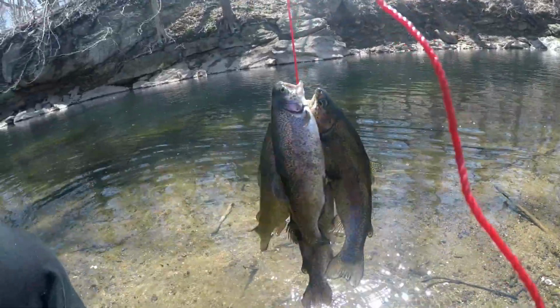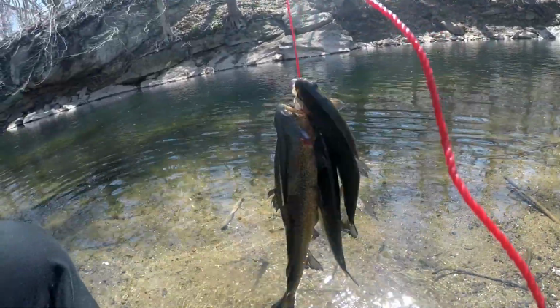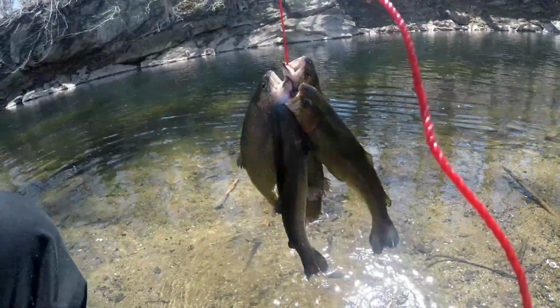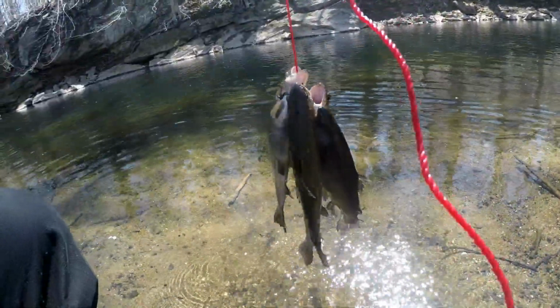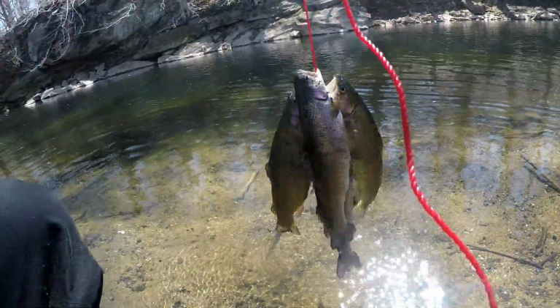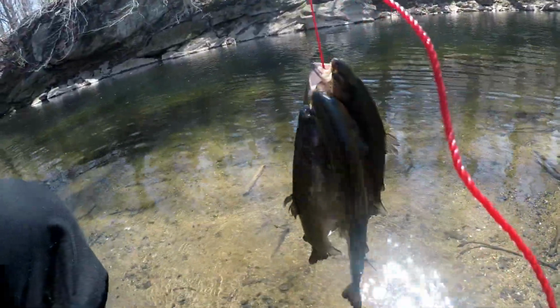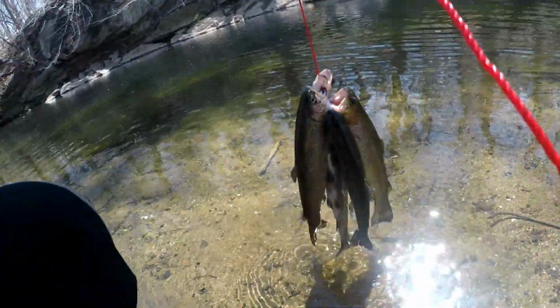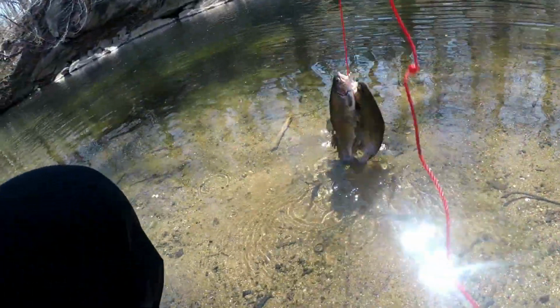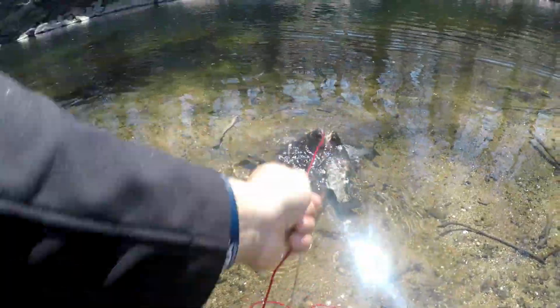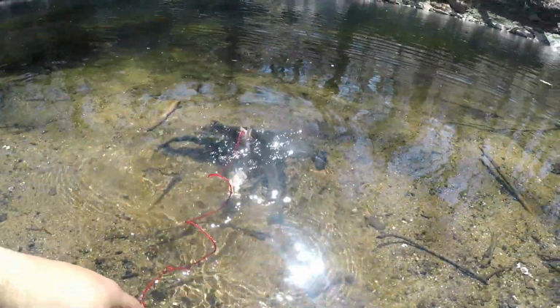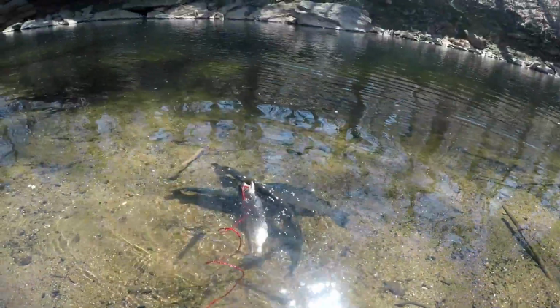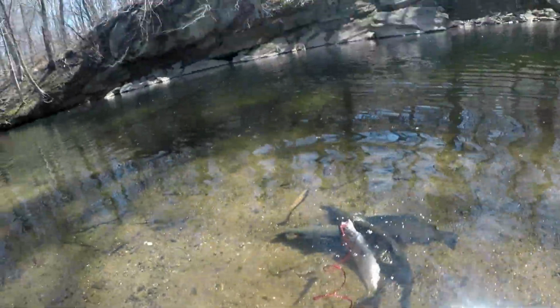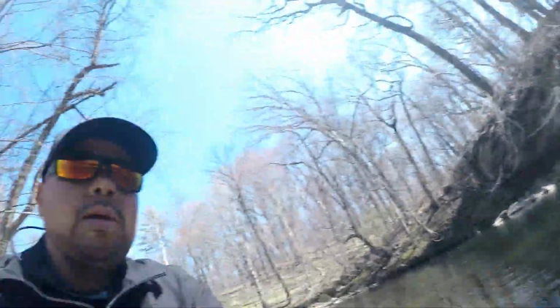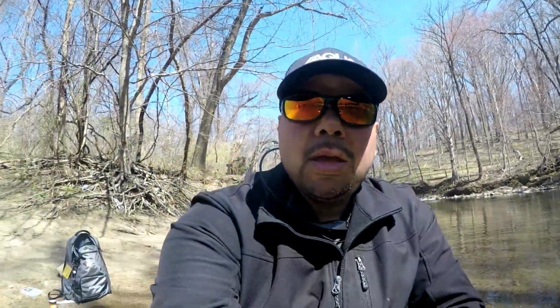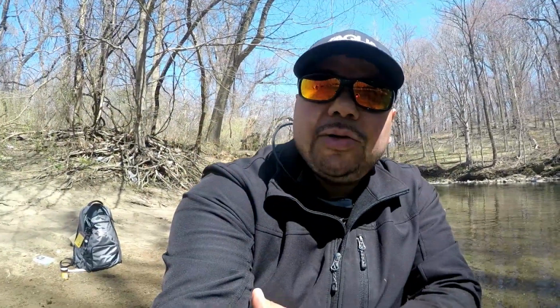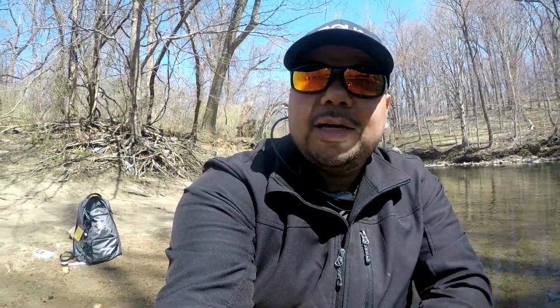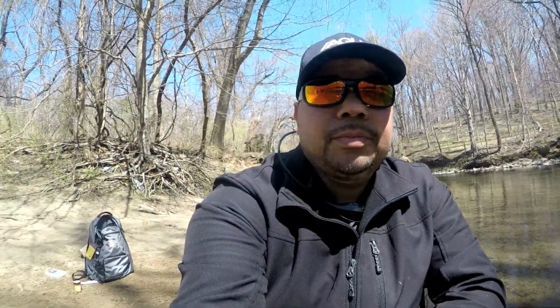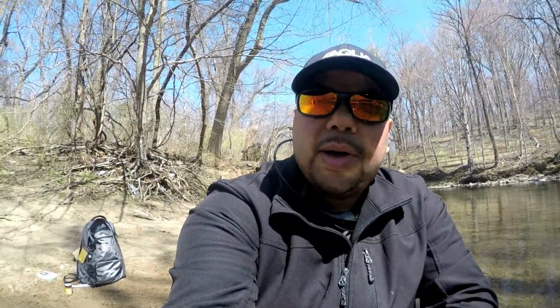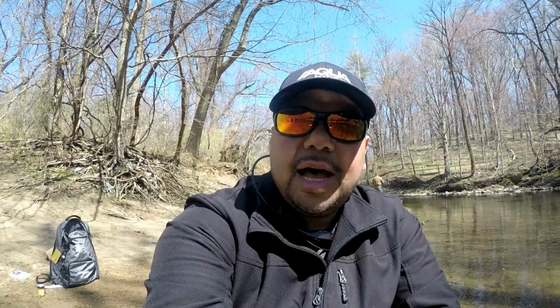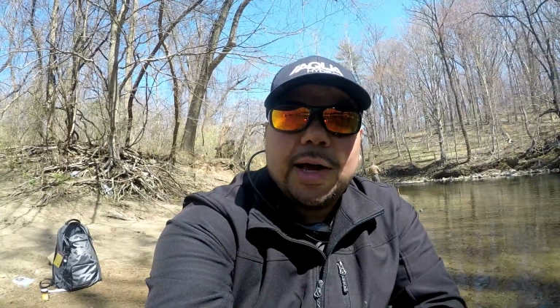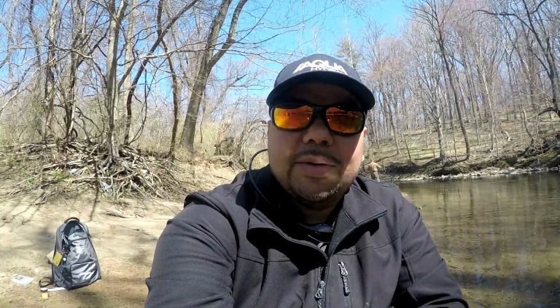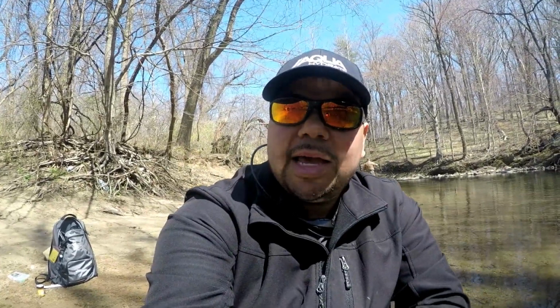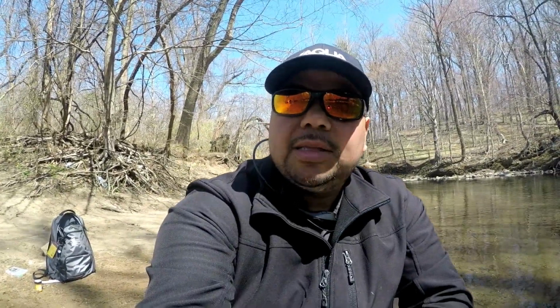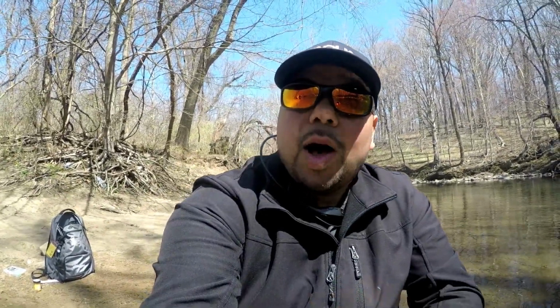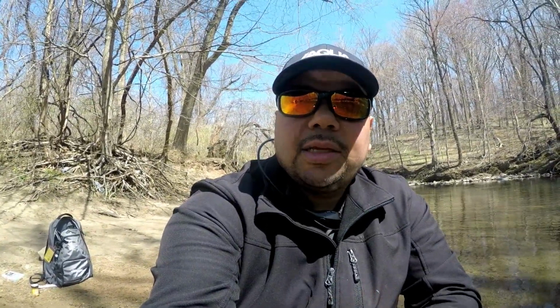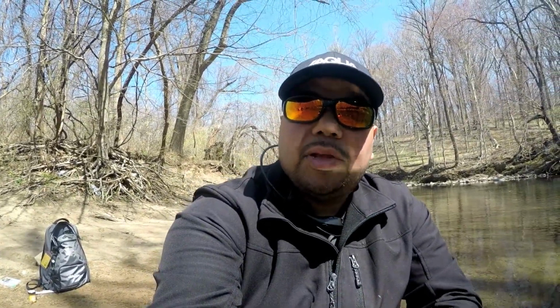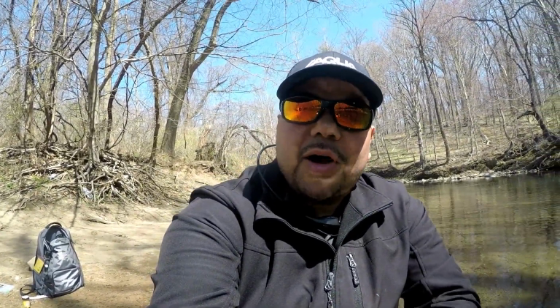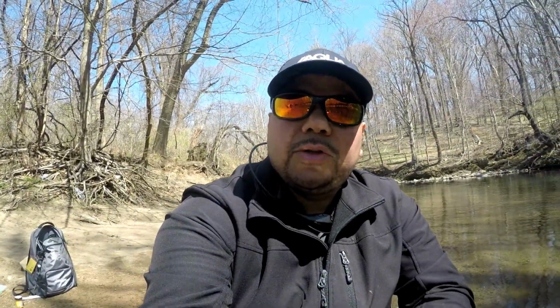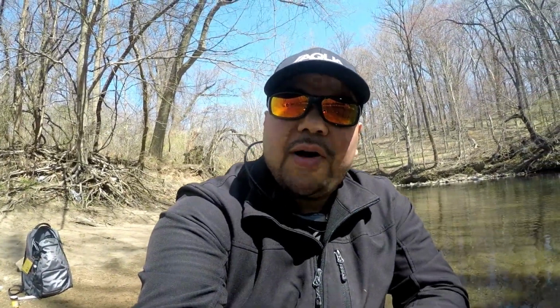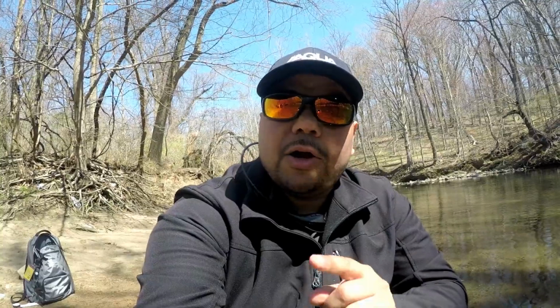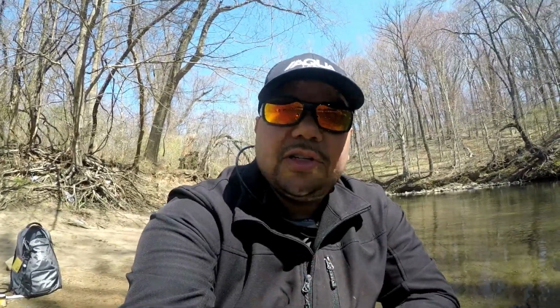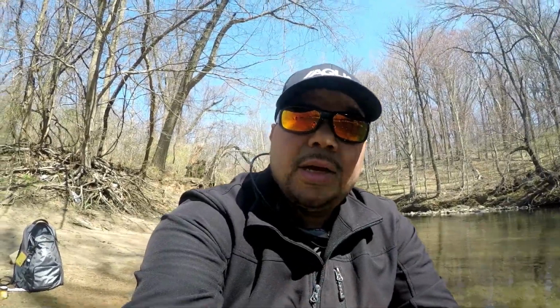Caught my limit for the day. Overall a very good day of trout fishing here in Pennypack. Still not done, but battery's dying so I gotta say goodbye. Thanks for watching, please subscribe — 215 Urban Fishing, out.